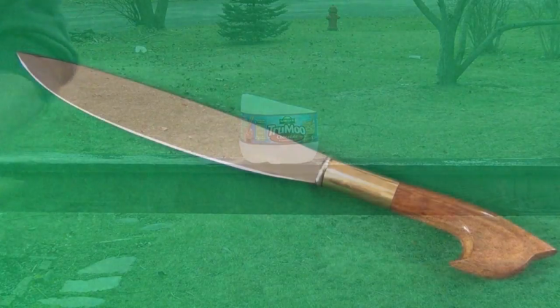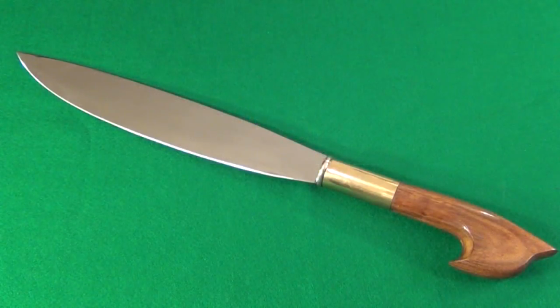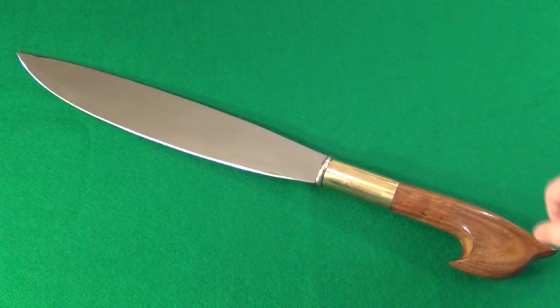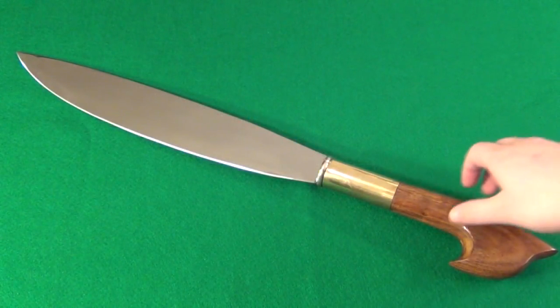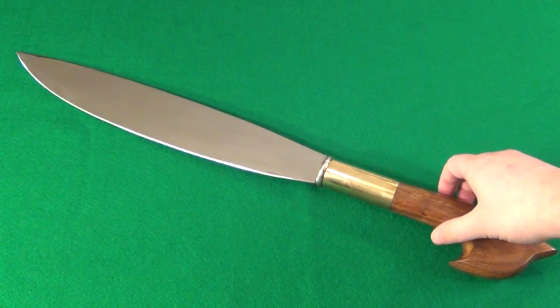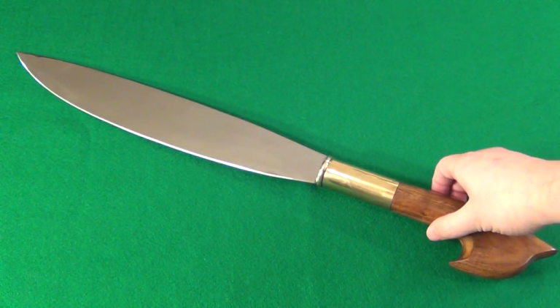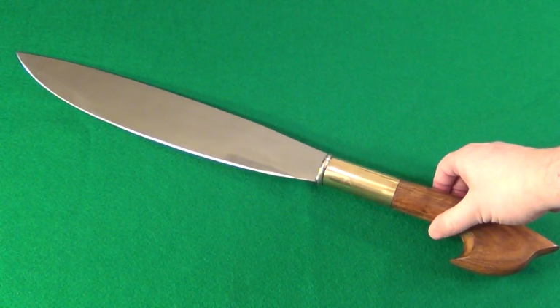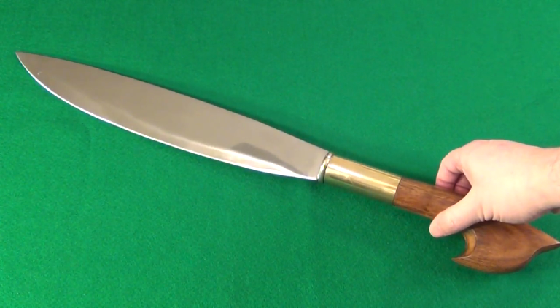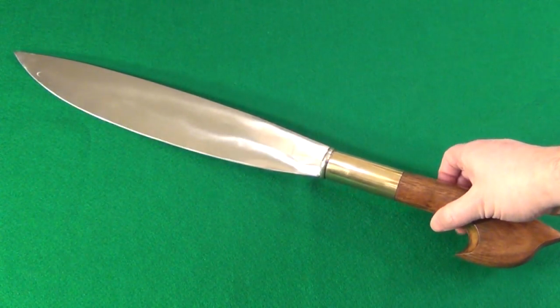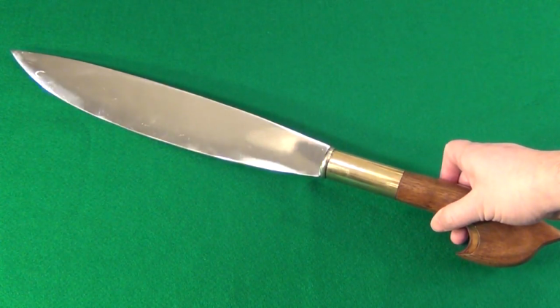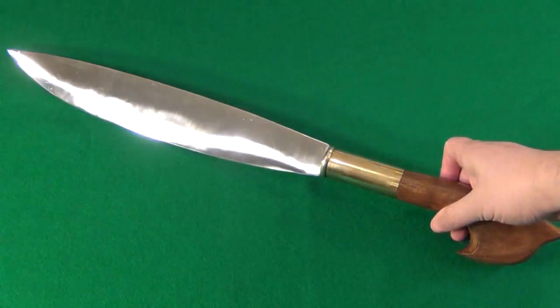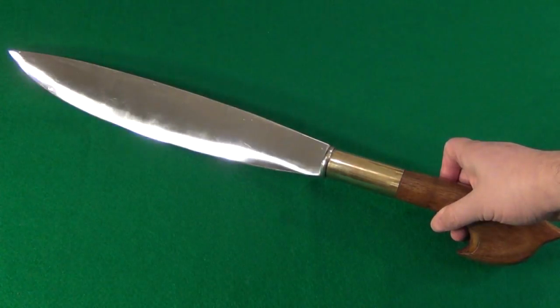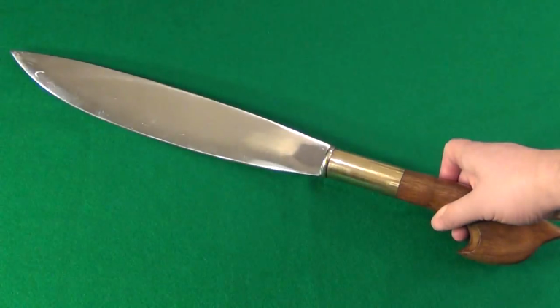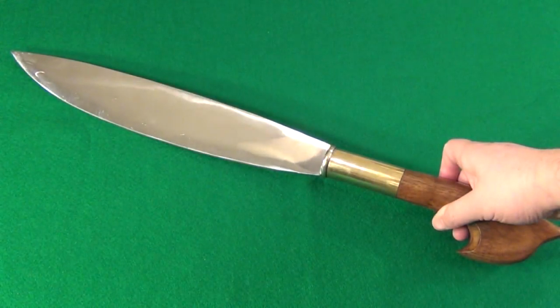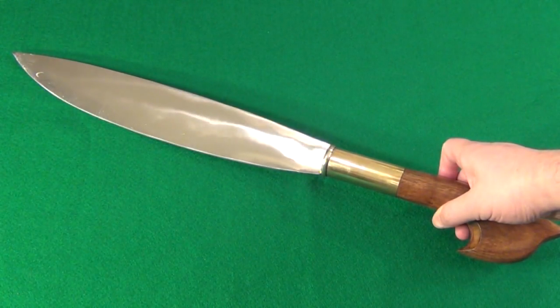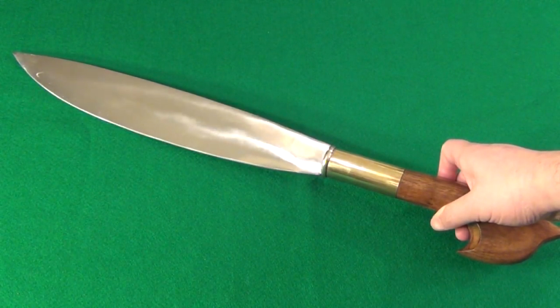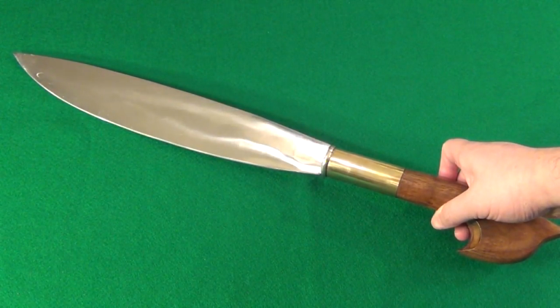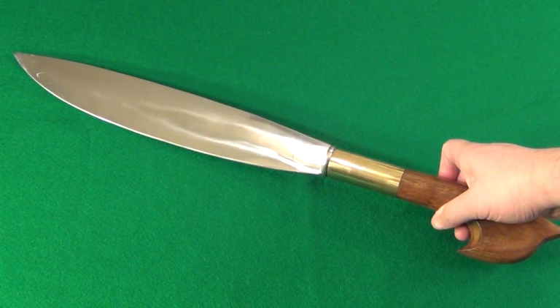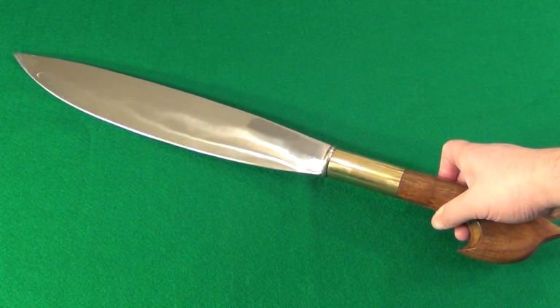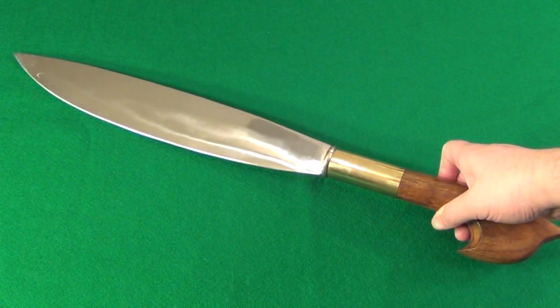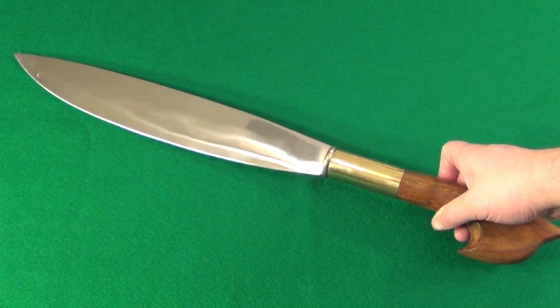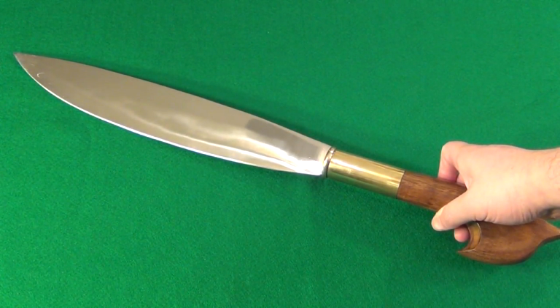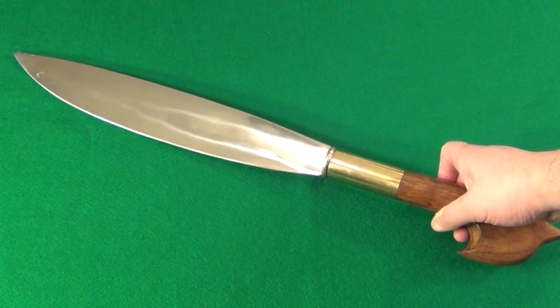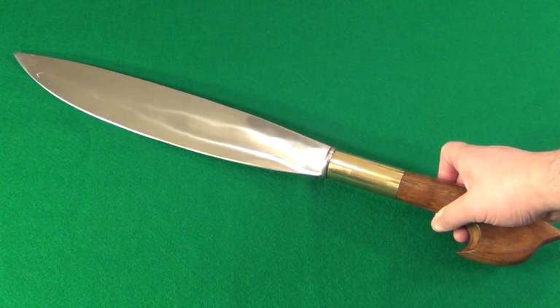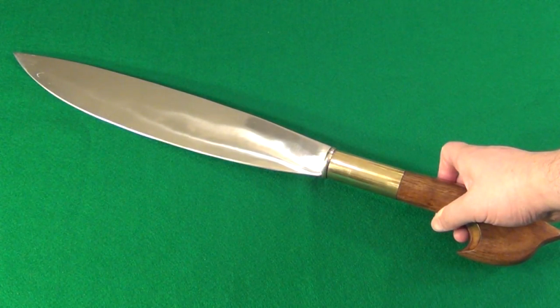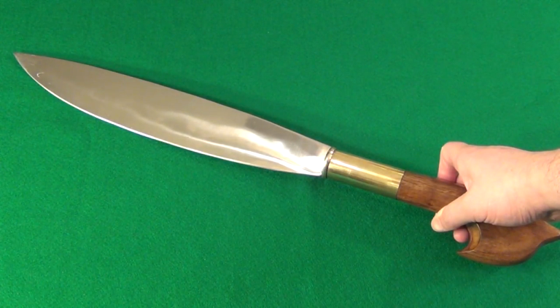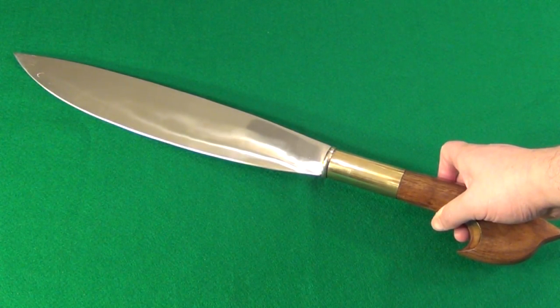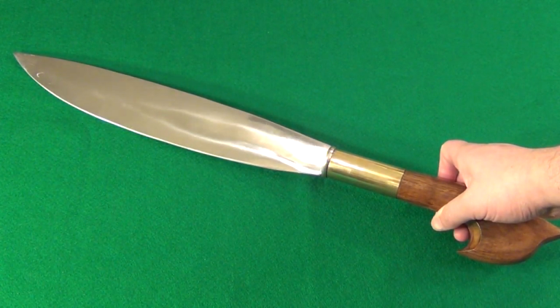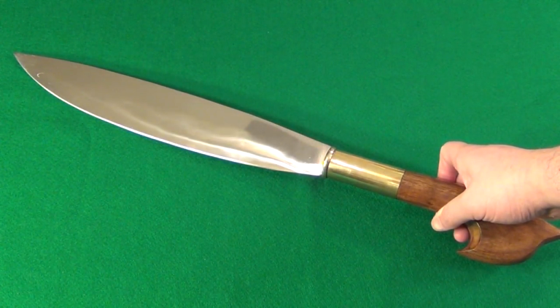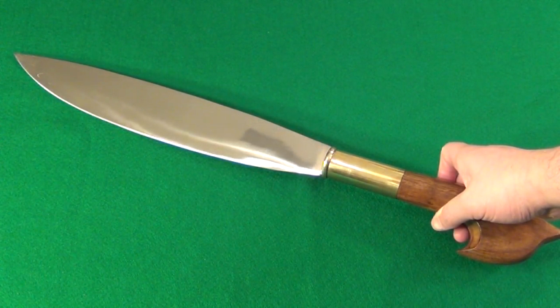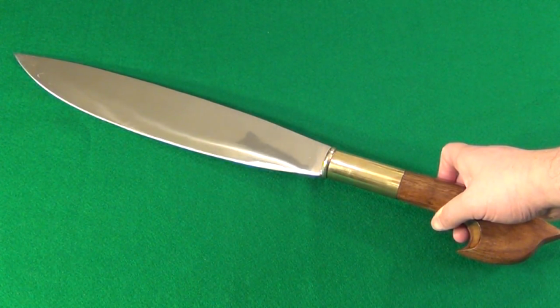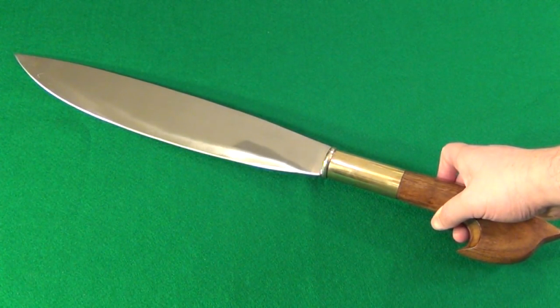Alright YouTube, I was pretty impressed. For such a bargain price, I was pretty impressed how this thing cut. You saw that — the bottom part of the jug just didn't move at all, and it just went through with no resistance.